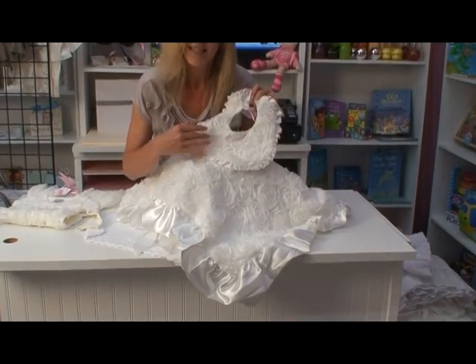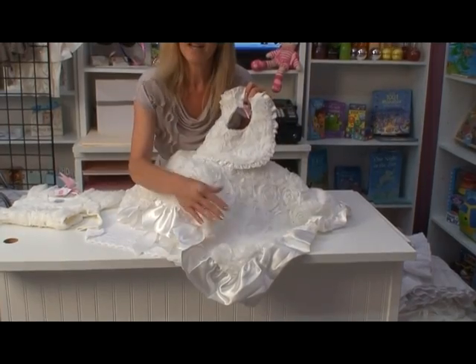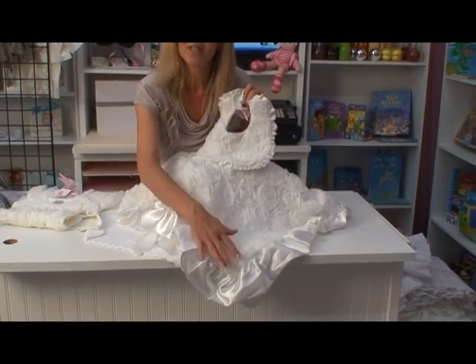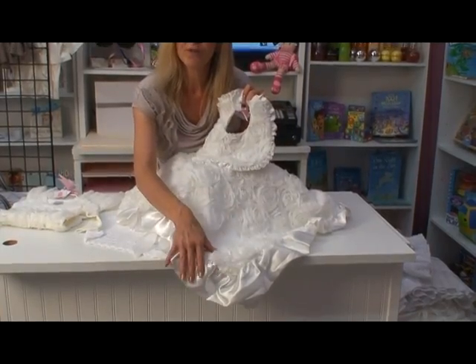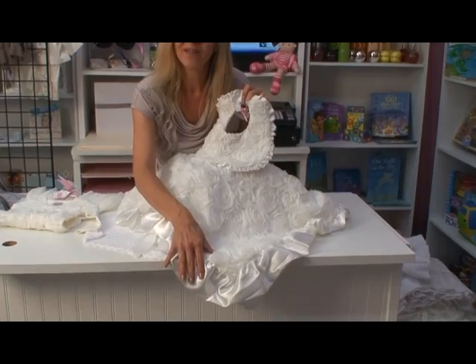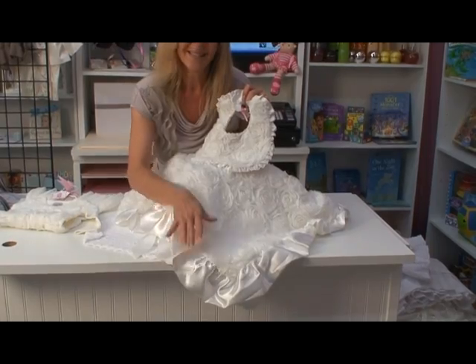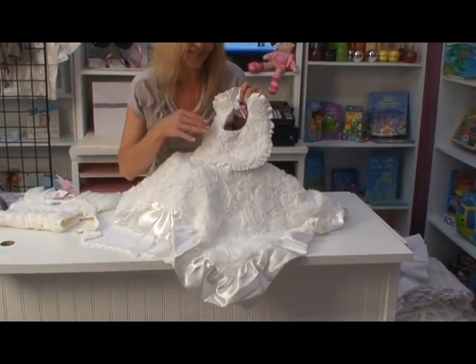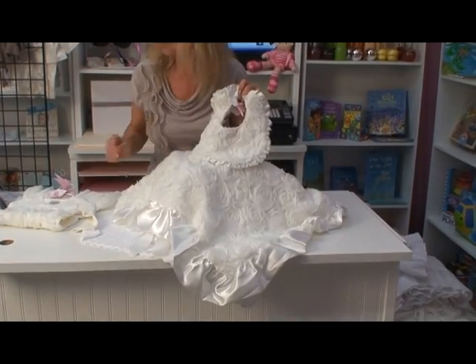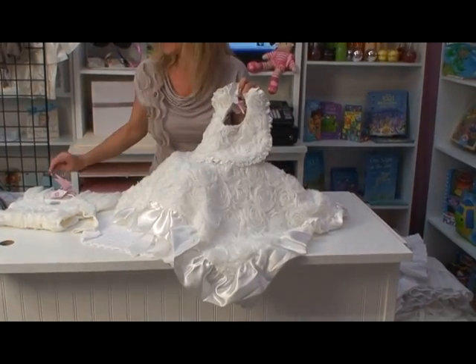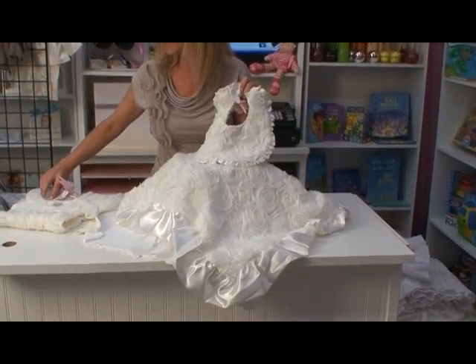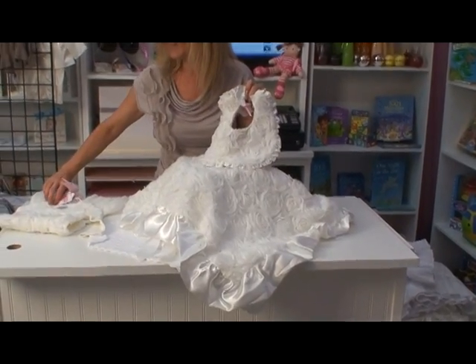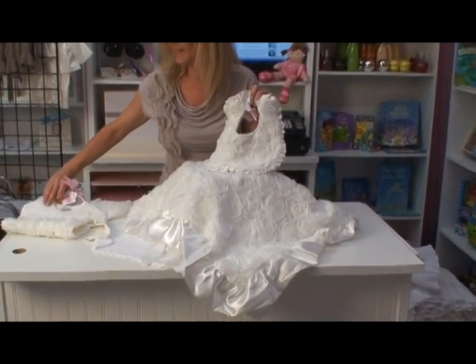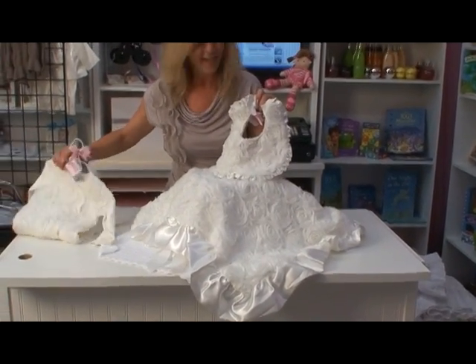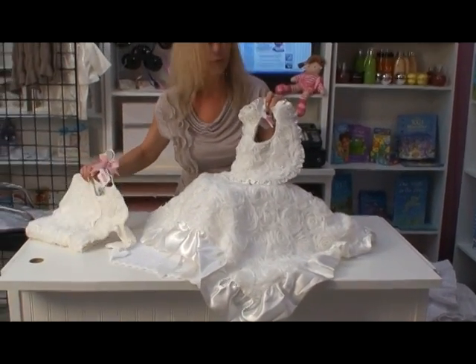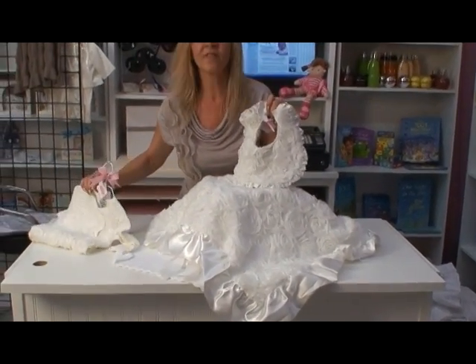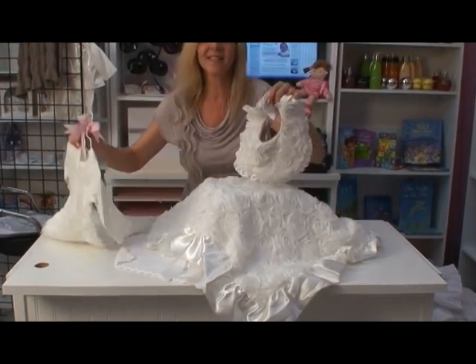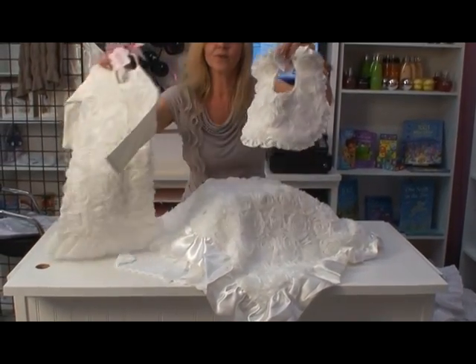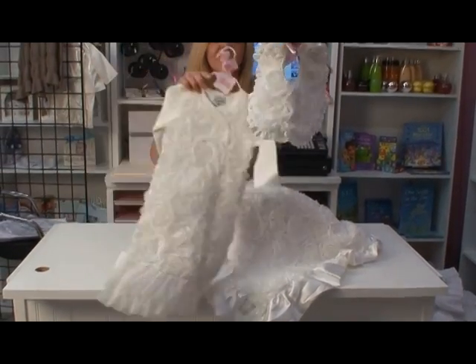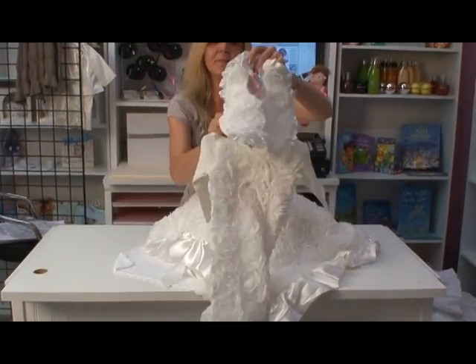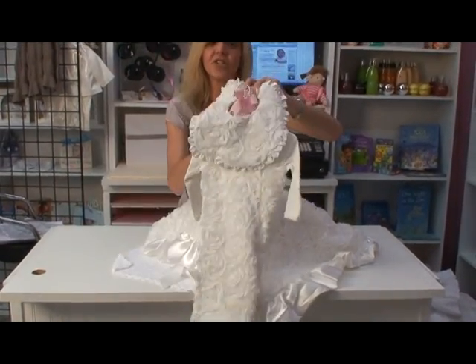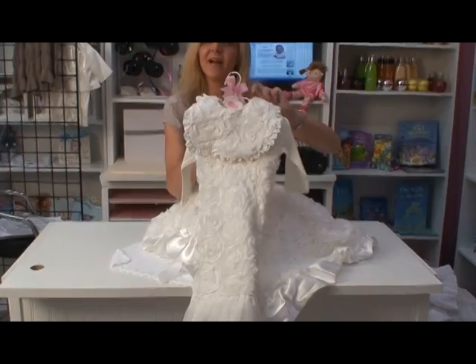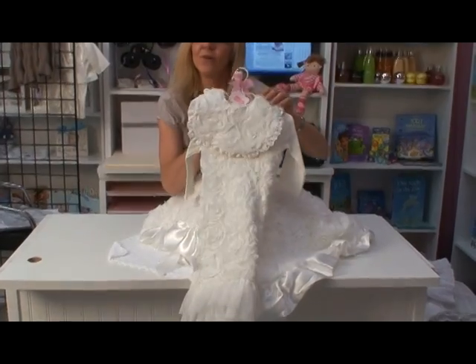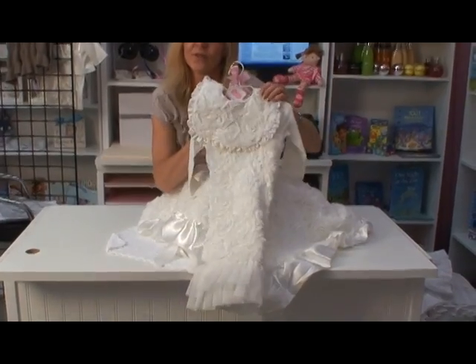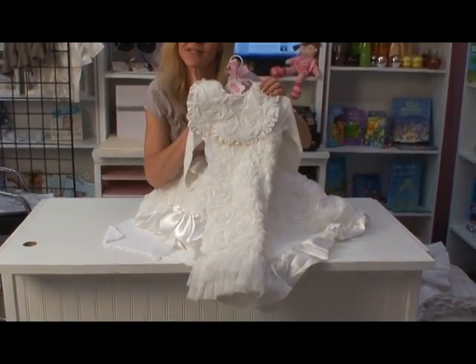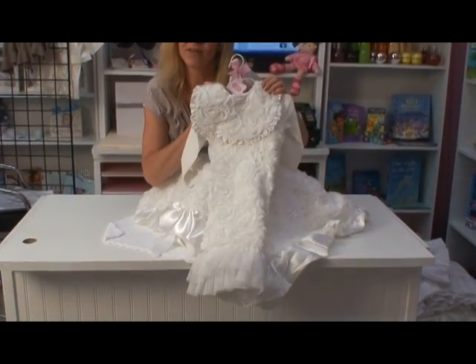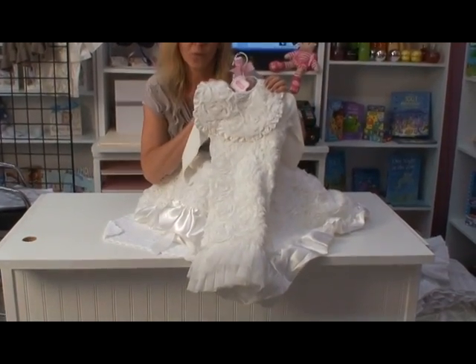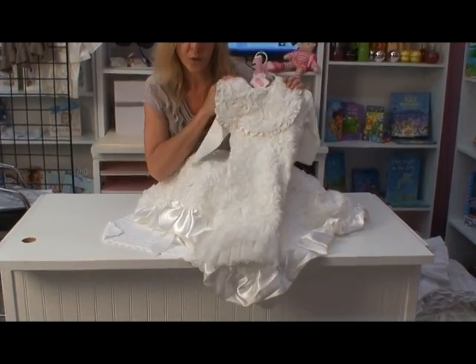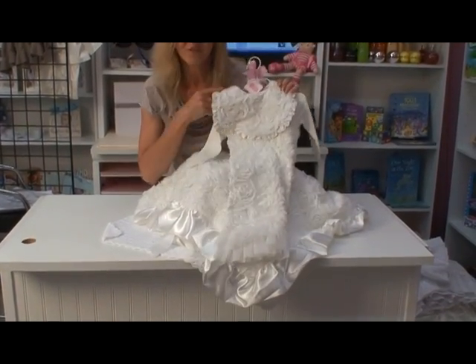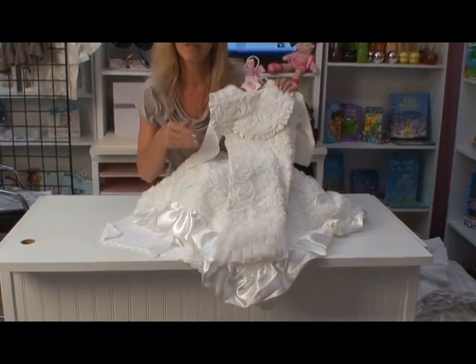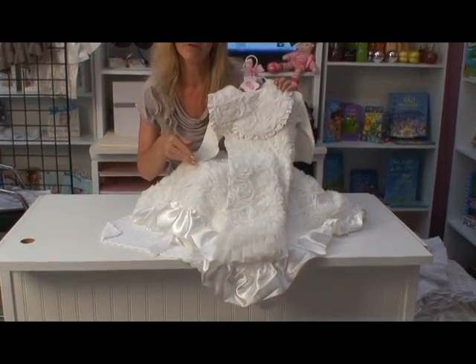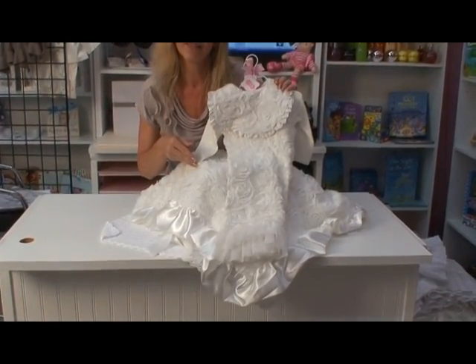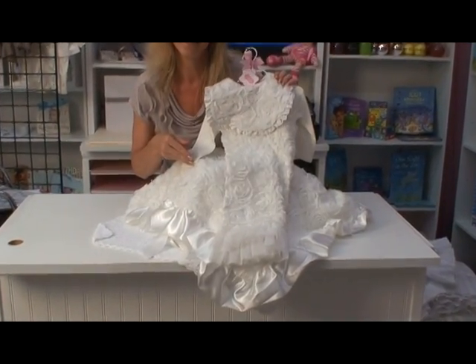It matches this beautiful blanket sold separately, and it's a perfect accessory for the matching gown also sold separately. What a wonderful outfit it could be together.